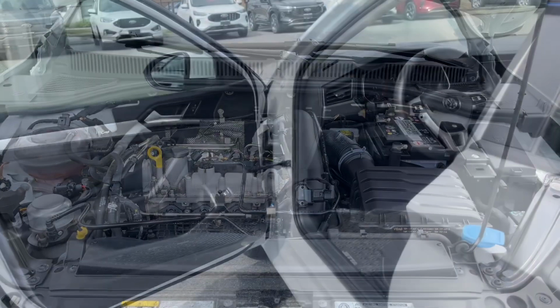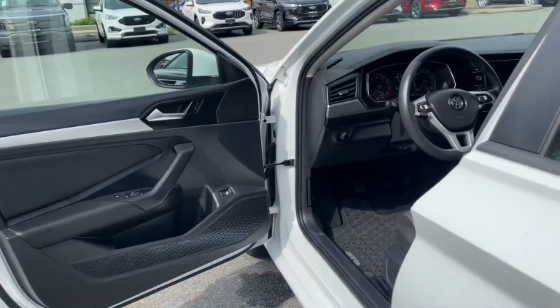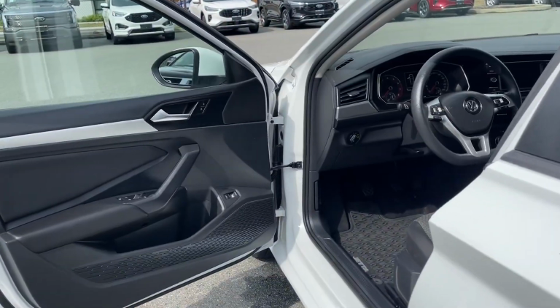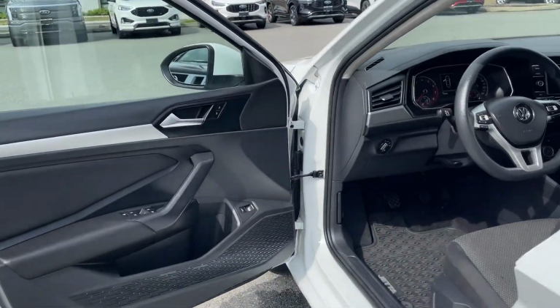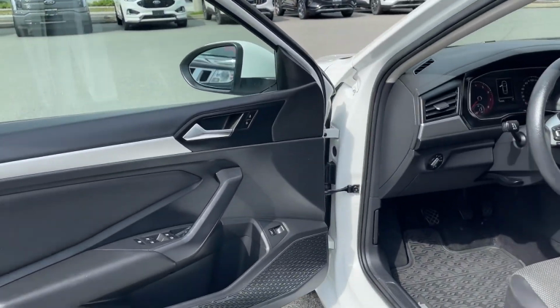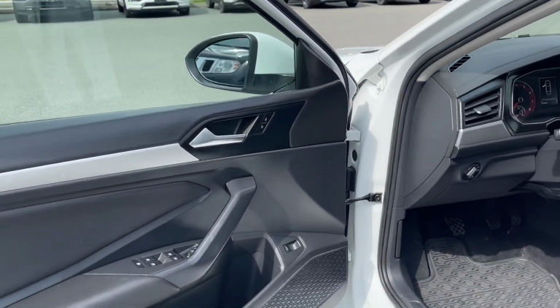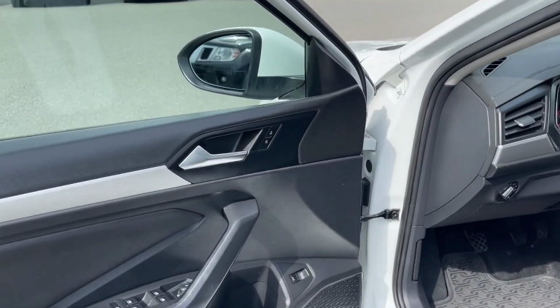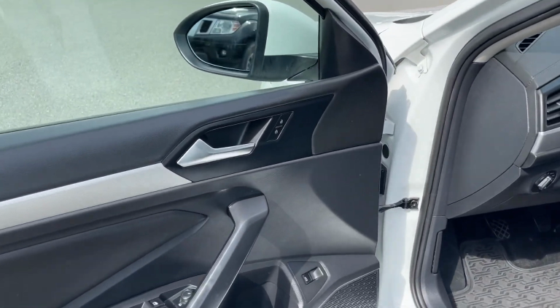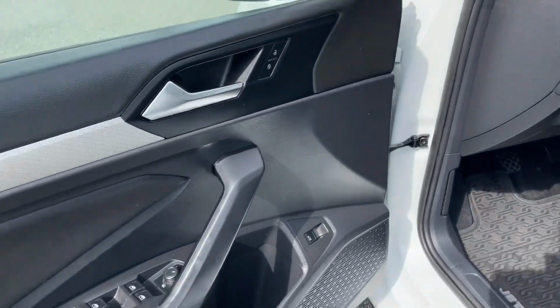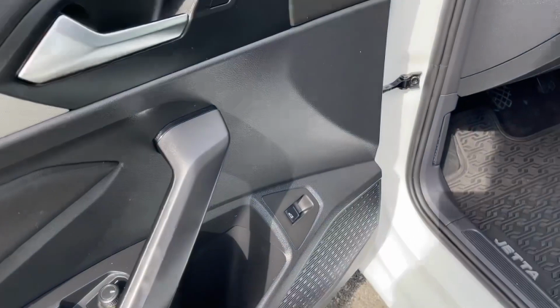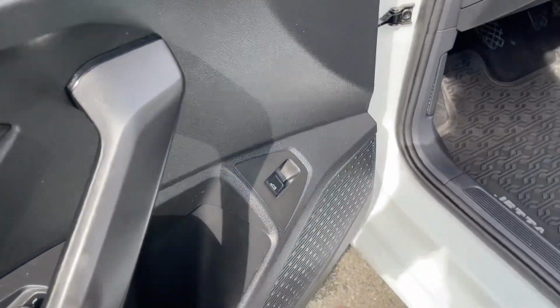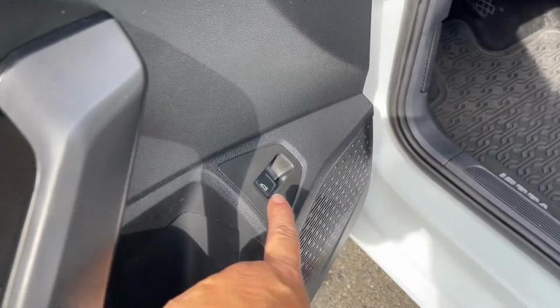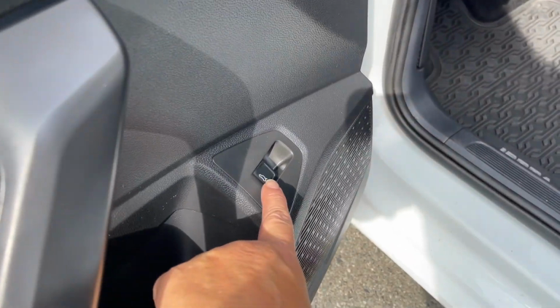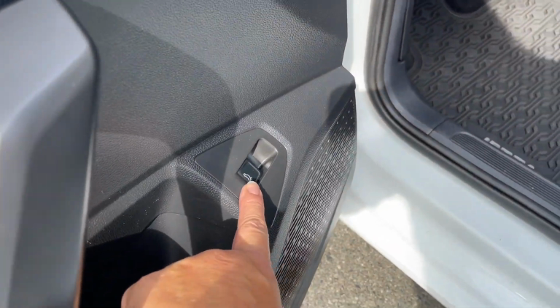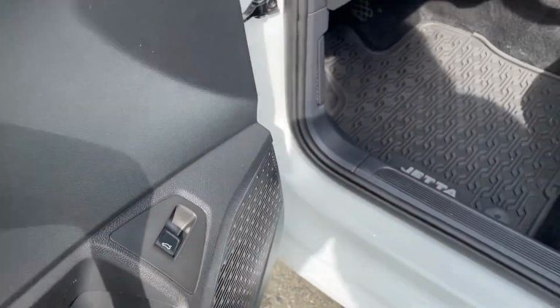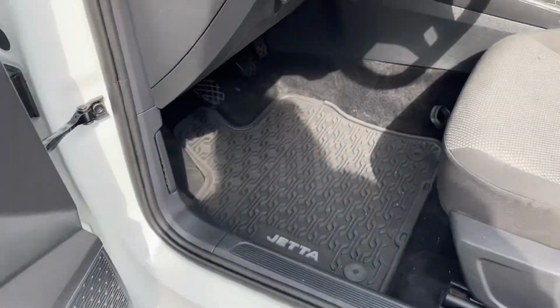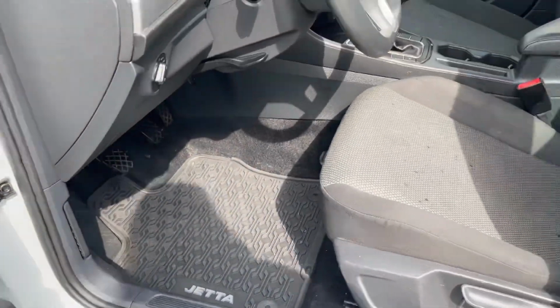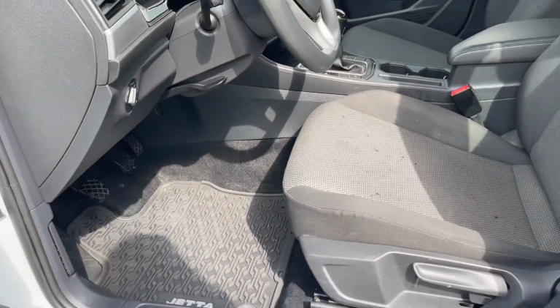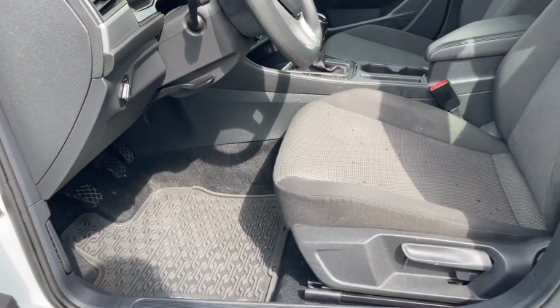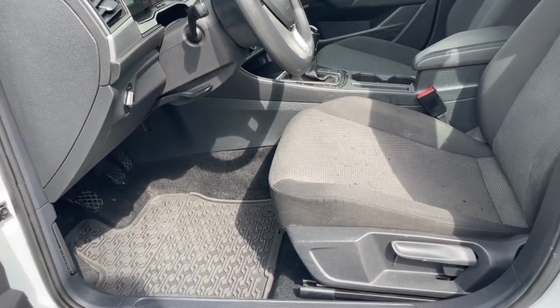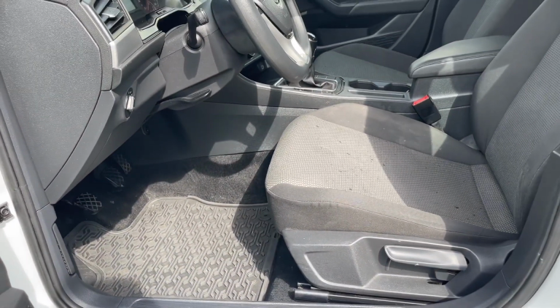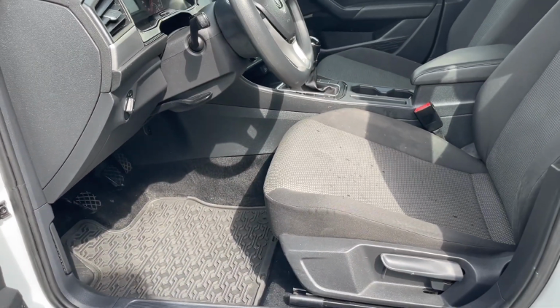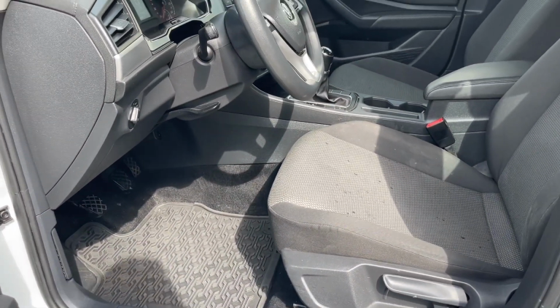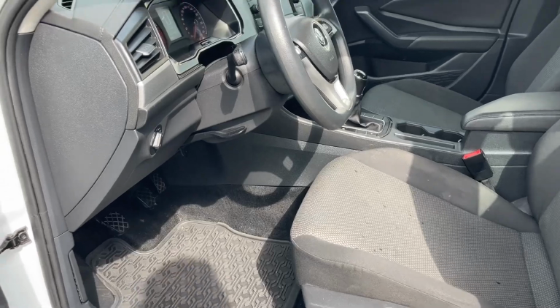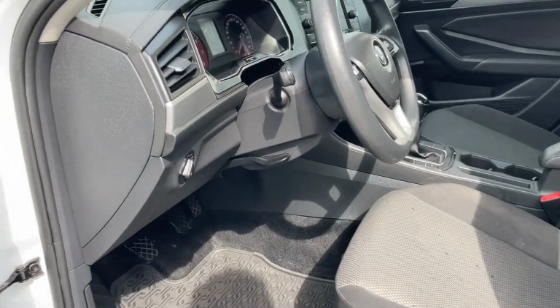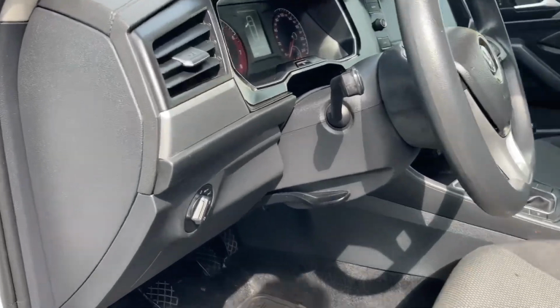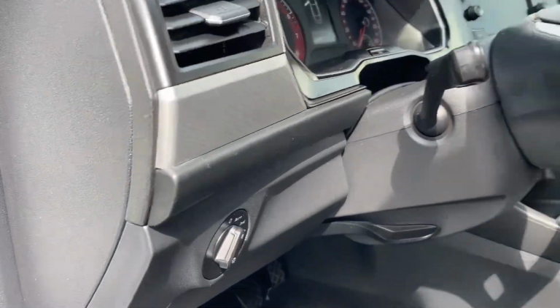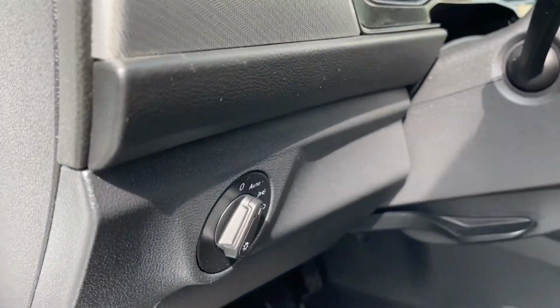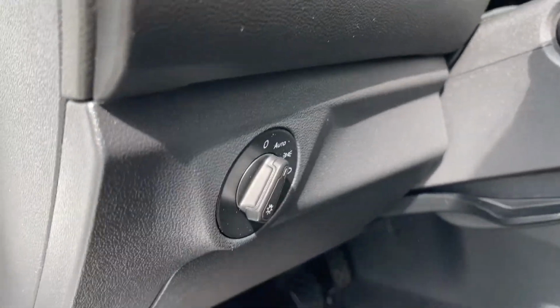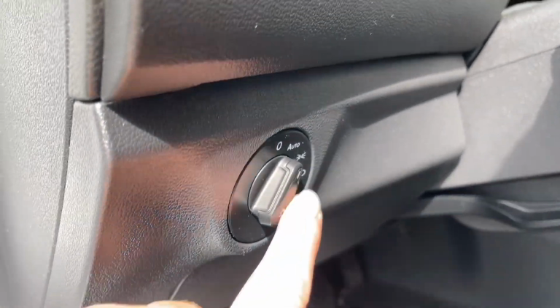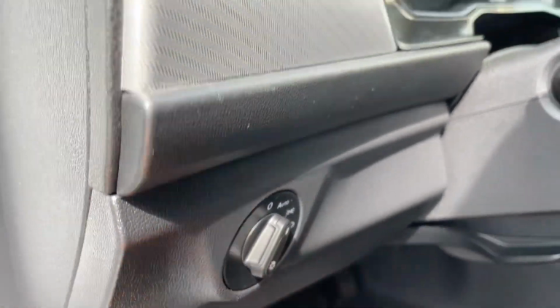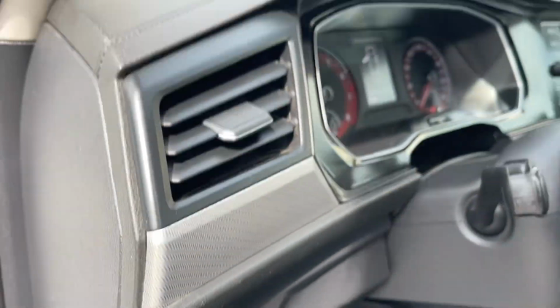The speaker in the door as well as power locks, windows, and mirrors. You also have the release for the trunk located here. Both driver and passenger seats are manually adjusted, with all-weather mats on the floor, and you have your lighting controls located here.